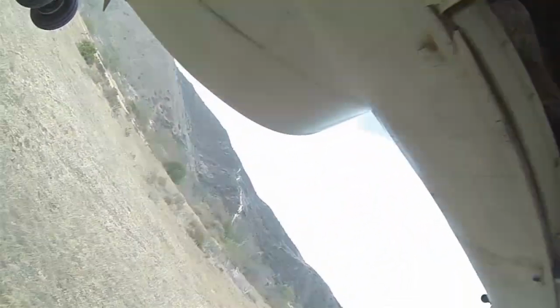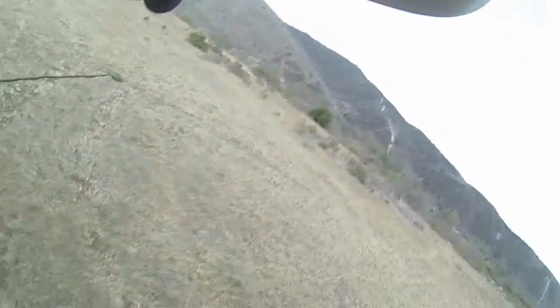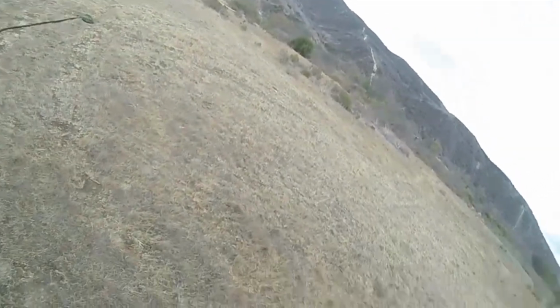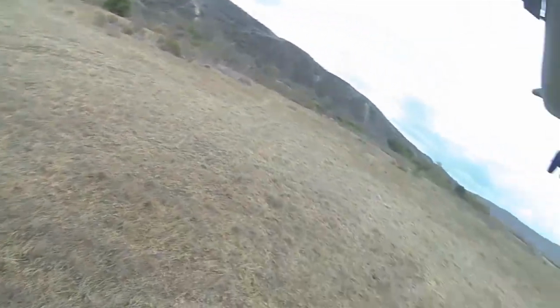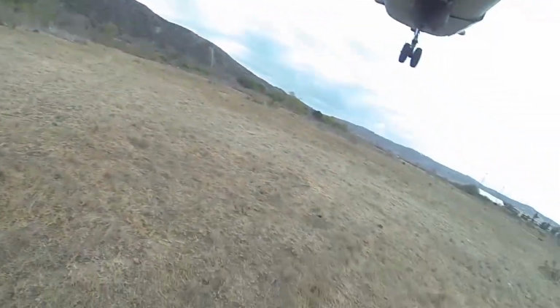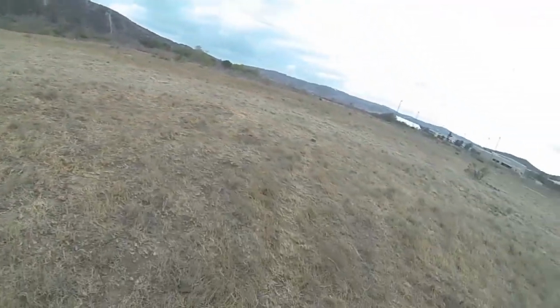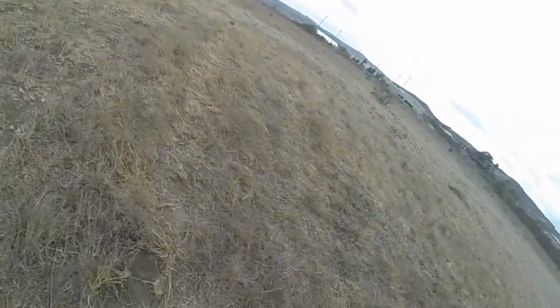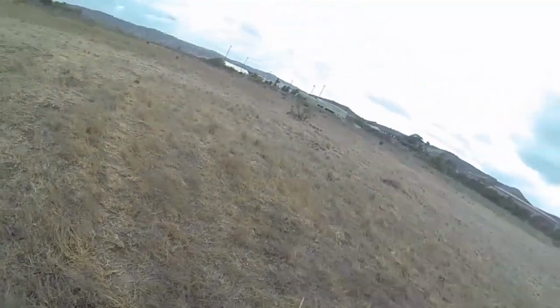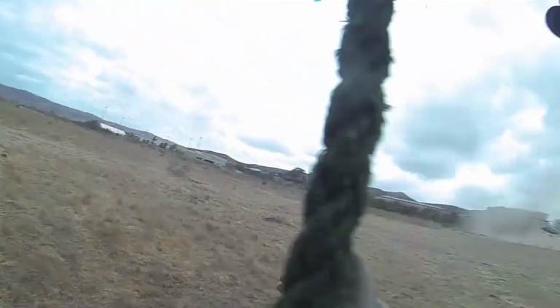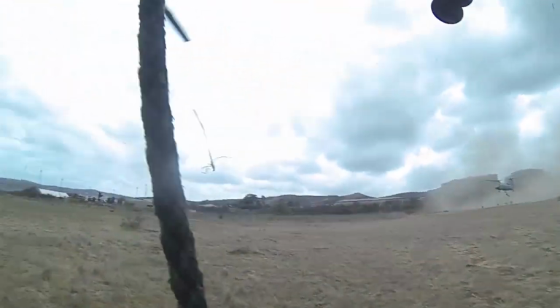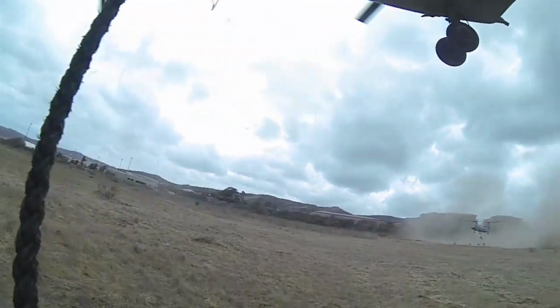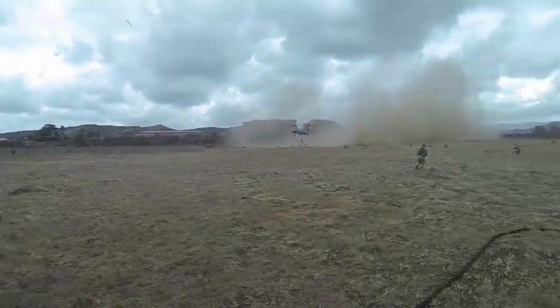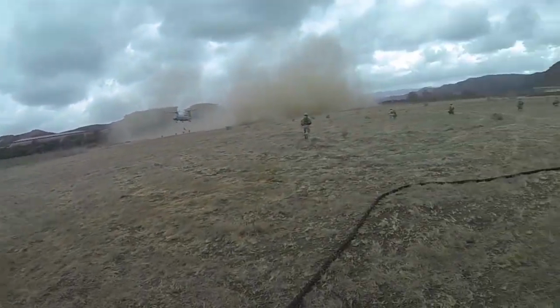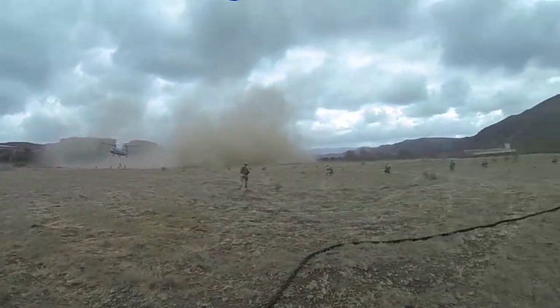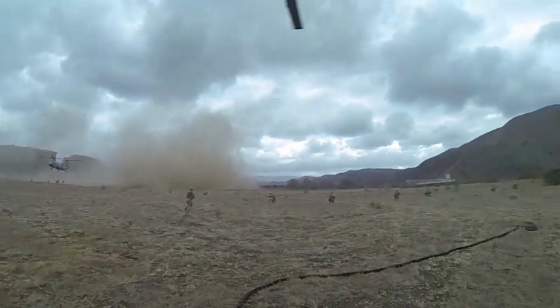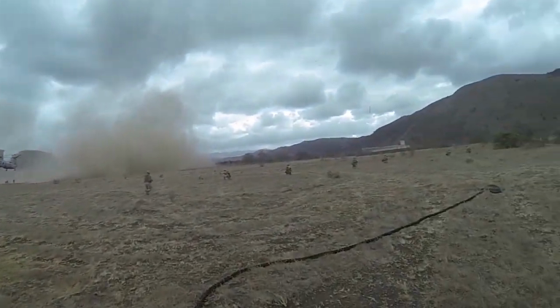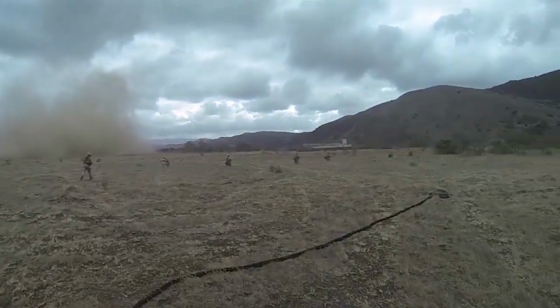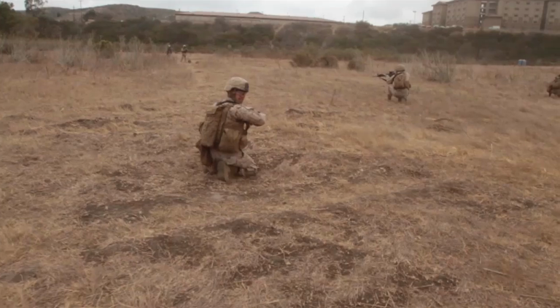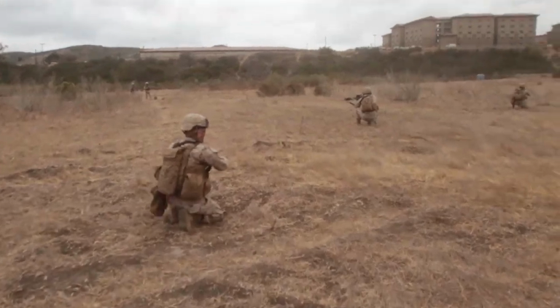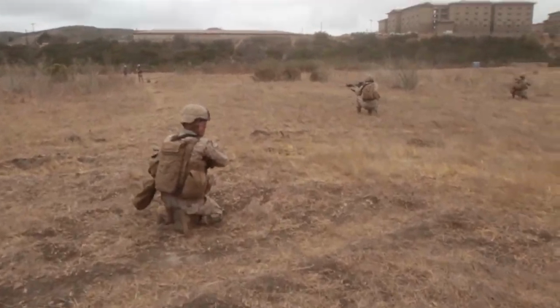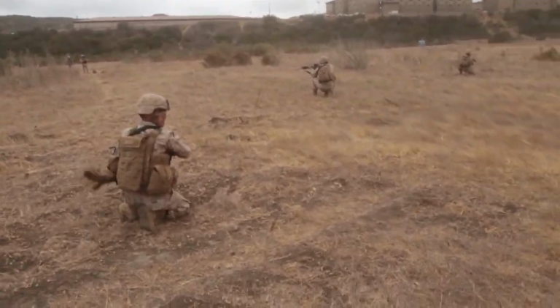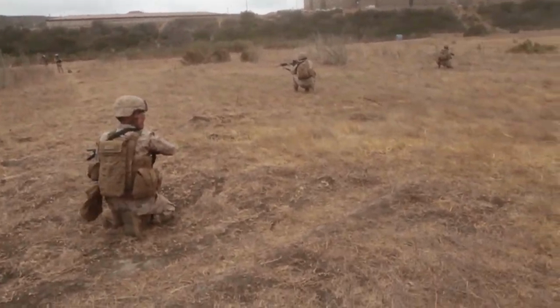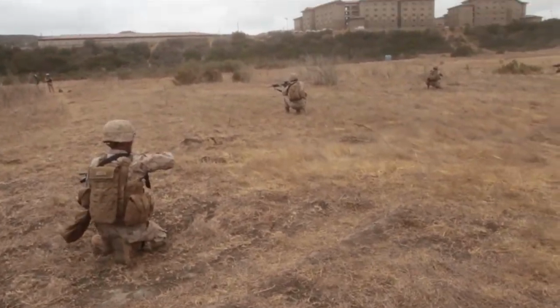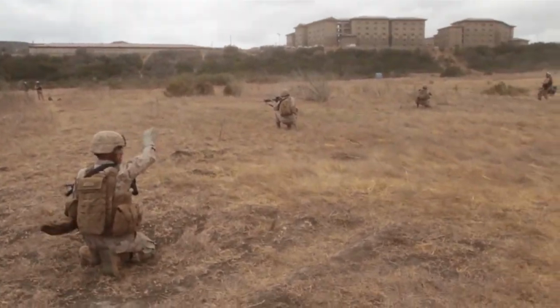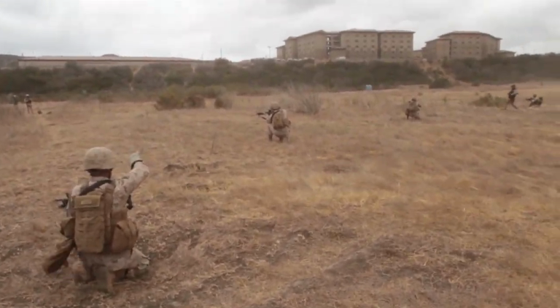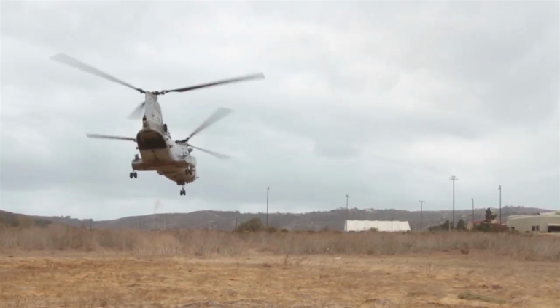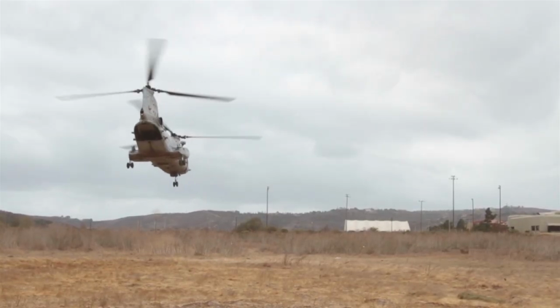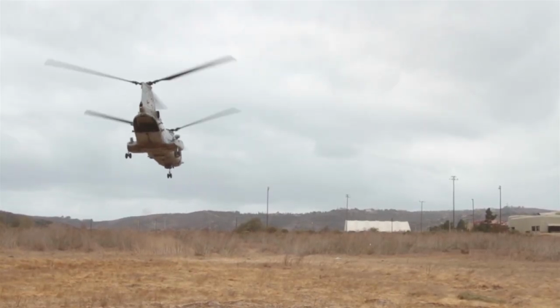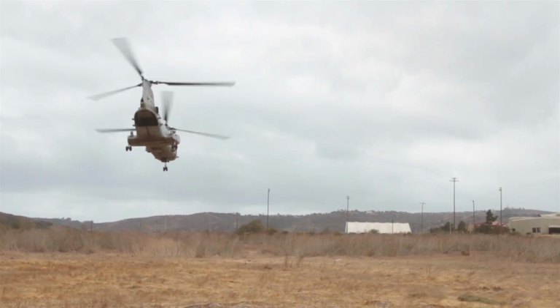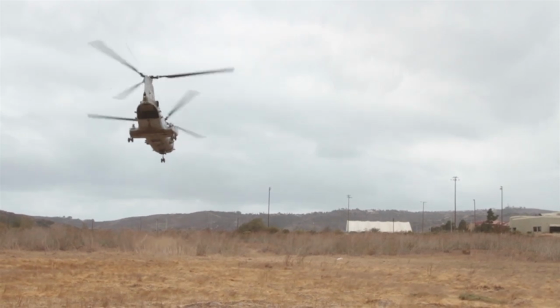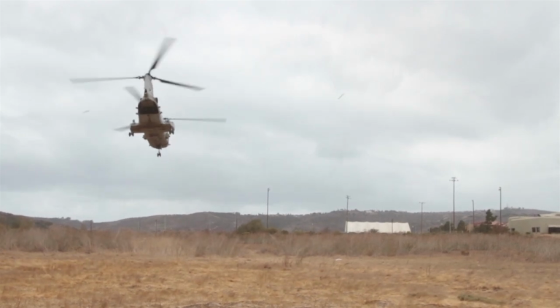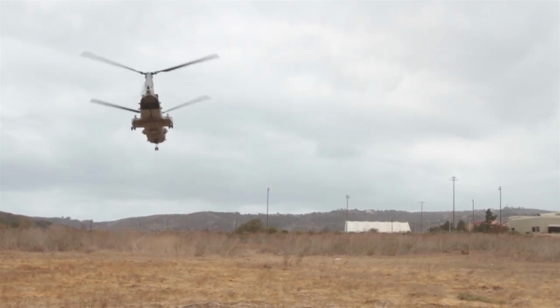The Marines will build upon their skills by practicing more sophisticated techniques, including fast roping onto vessels at sea. The training will prepare them to respond to any crisis as America's force in readiness. Reporting from Camp Pendleton, California, I'm Sergeant Jacob Harer.